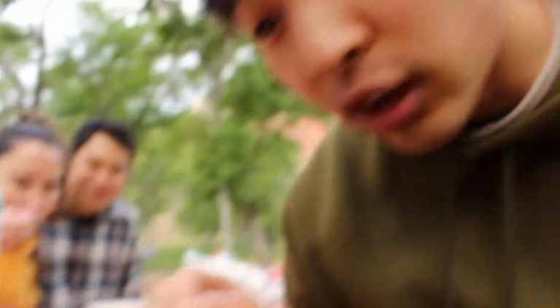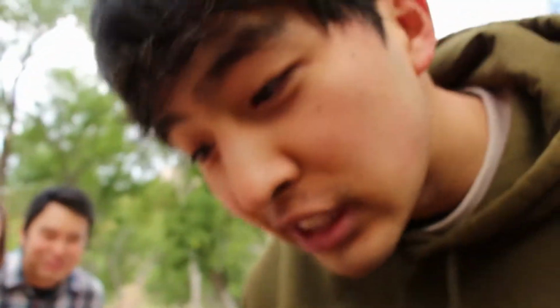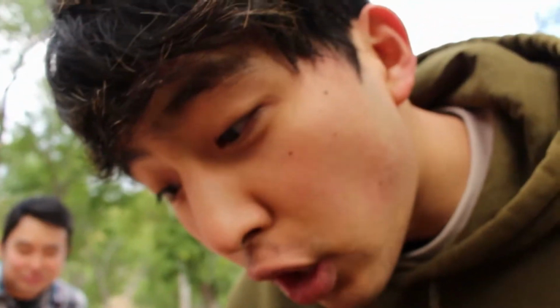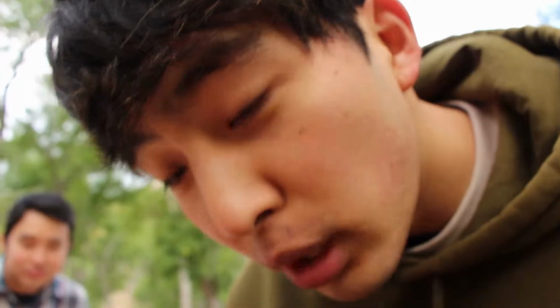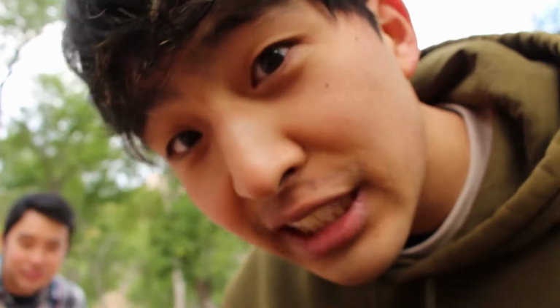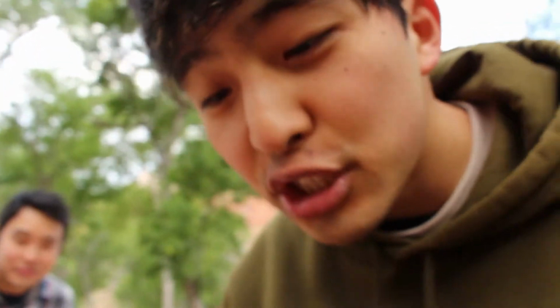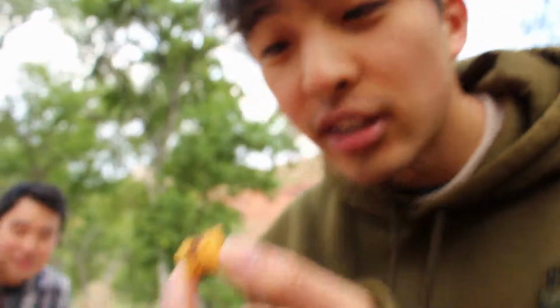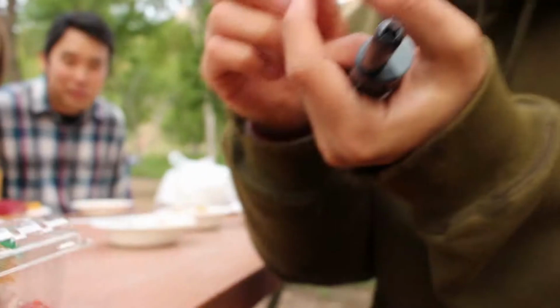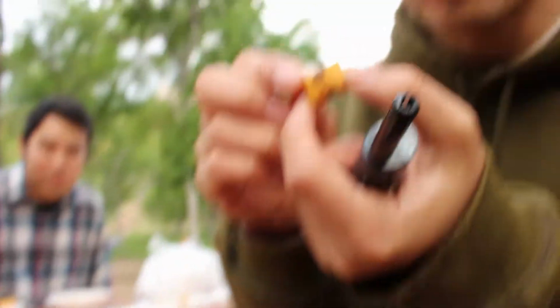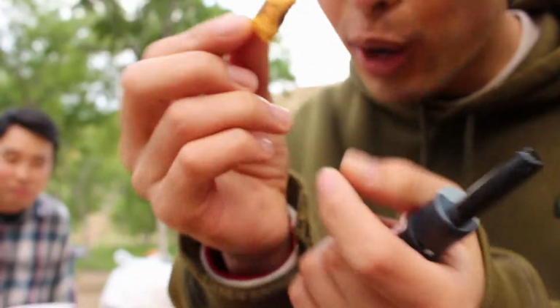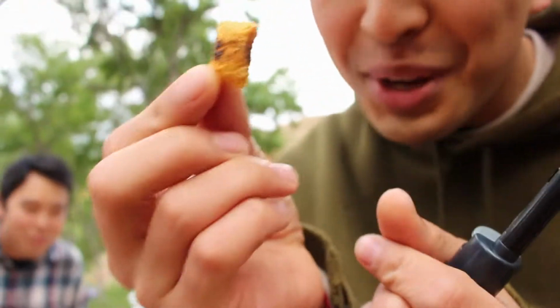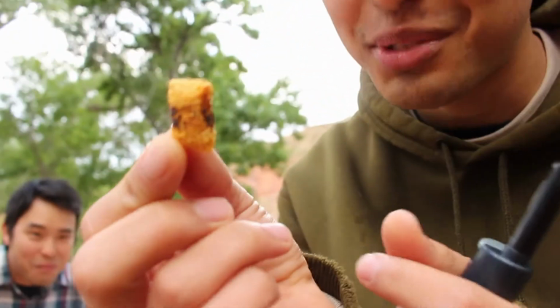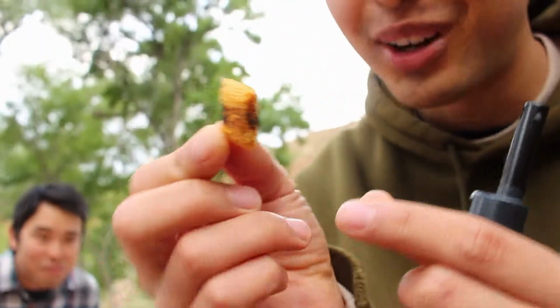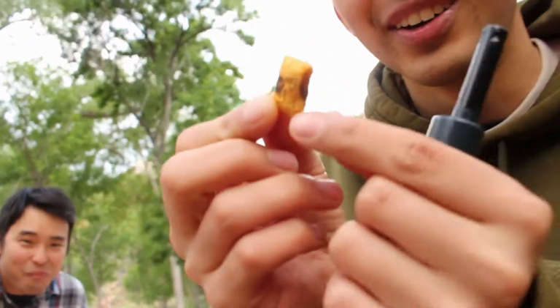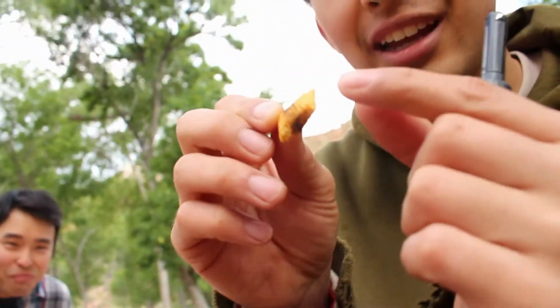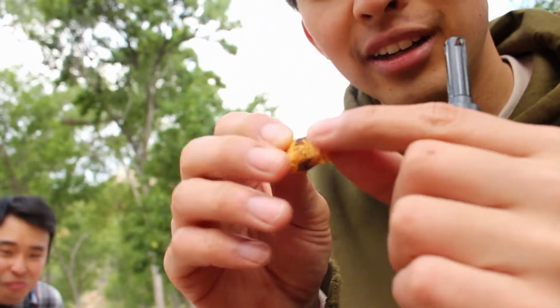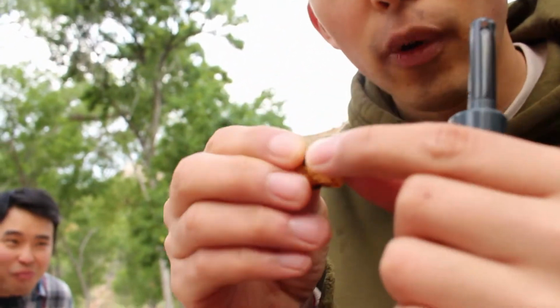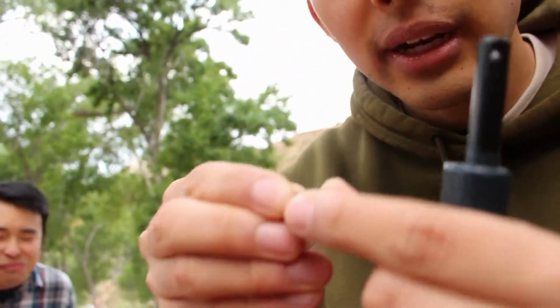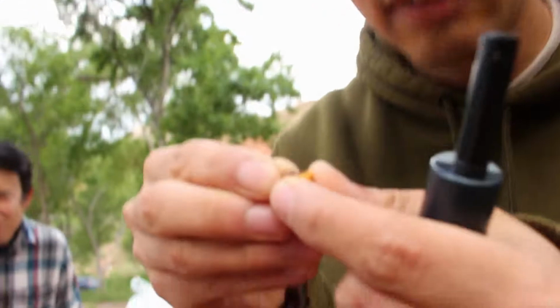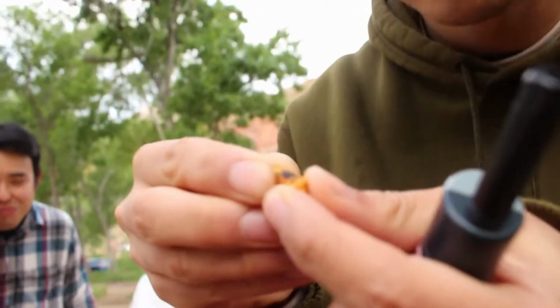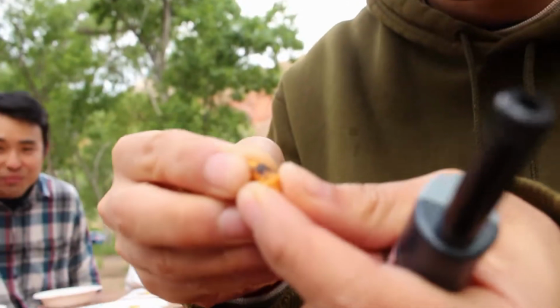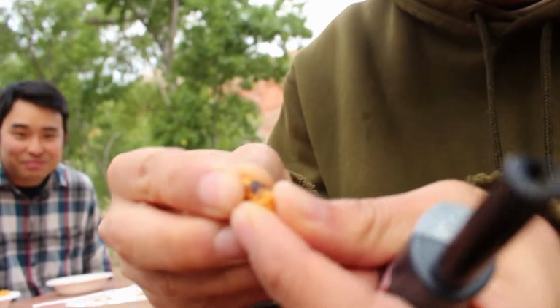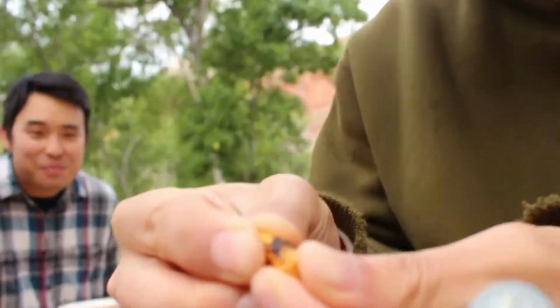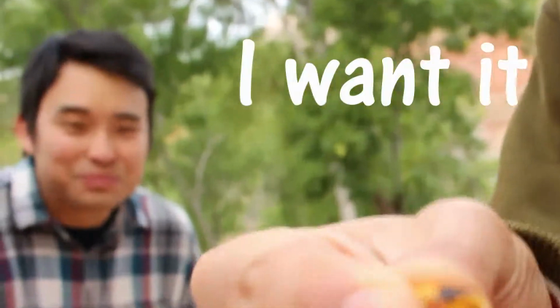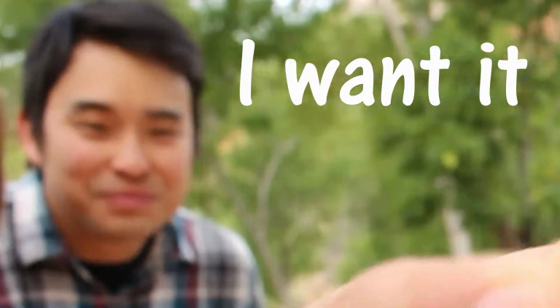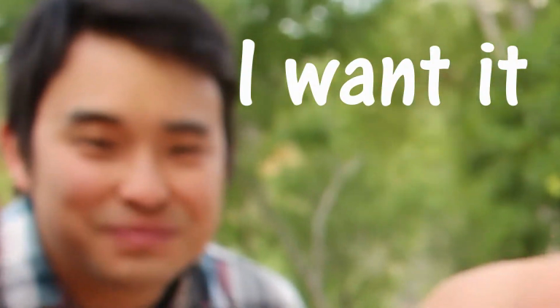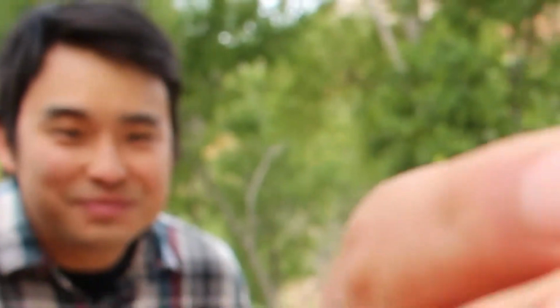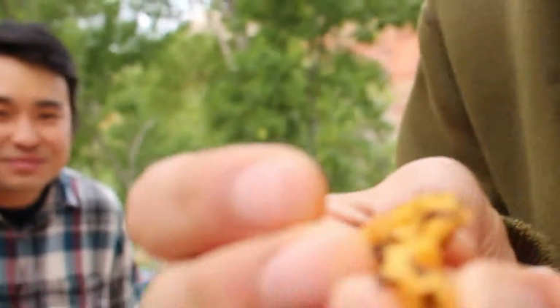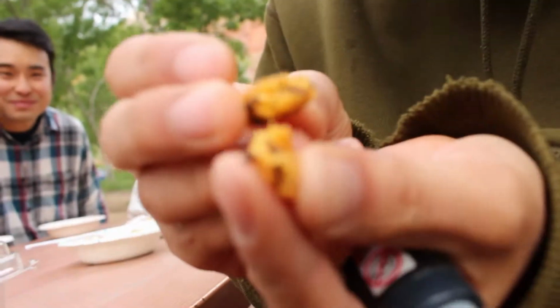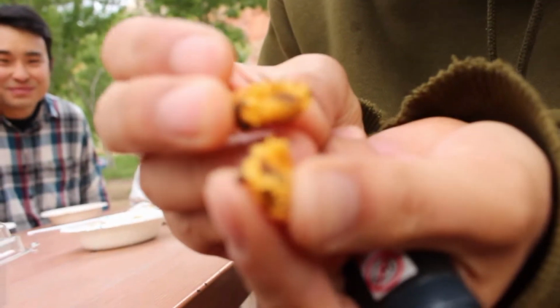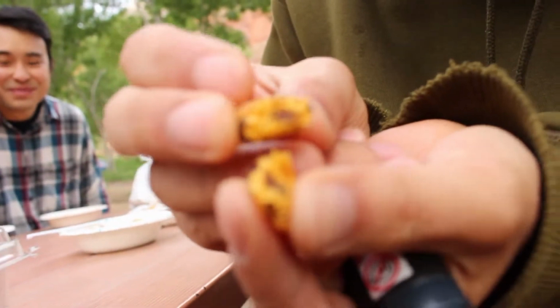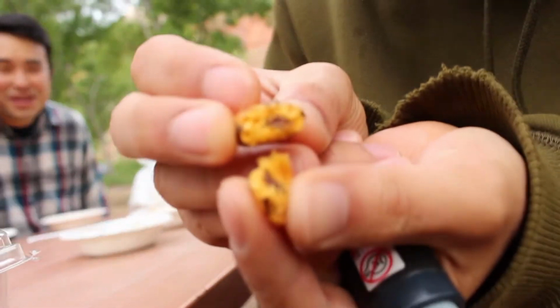Look at this caramelization — this caramelization is what you want. Now I'm going to open it in half and you'll see the melted chocolate inside. Wow. It's carbs.